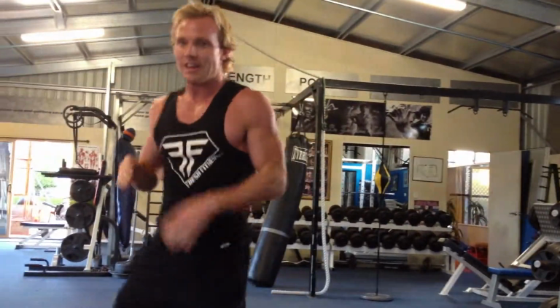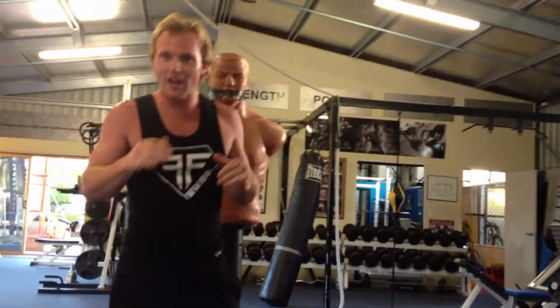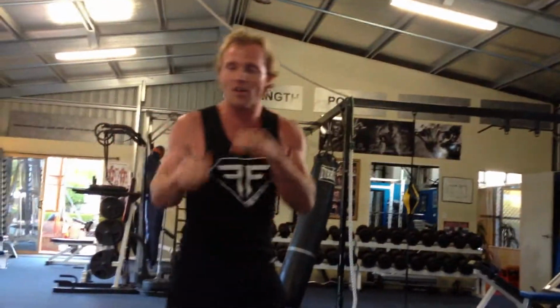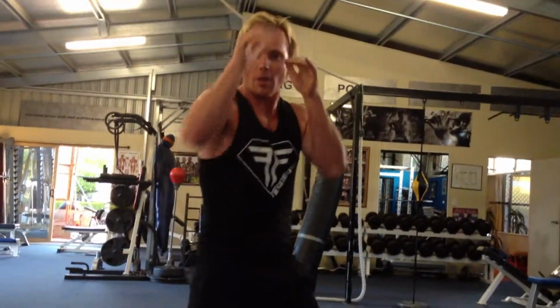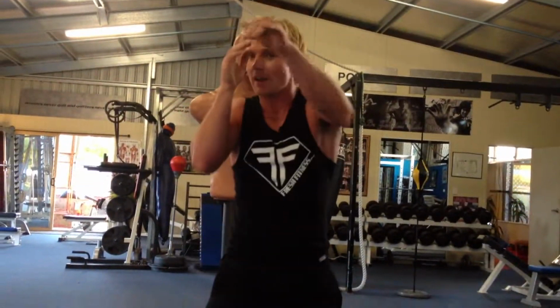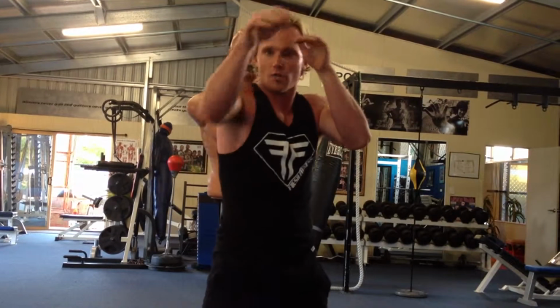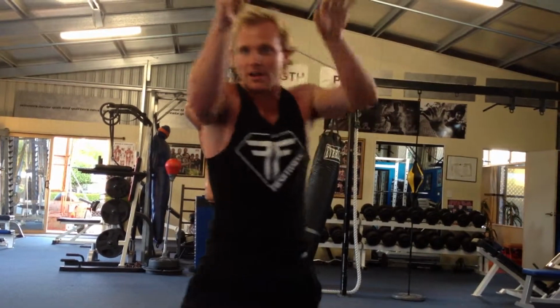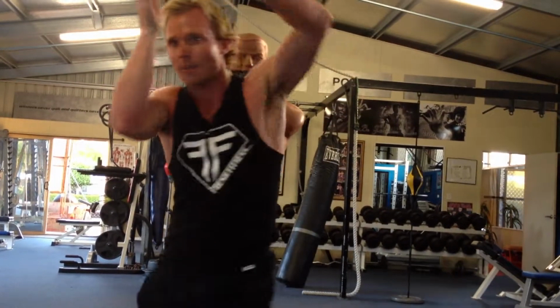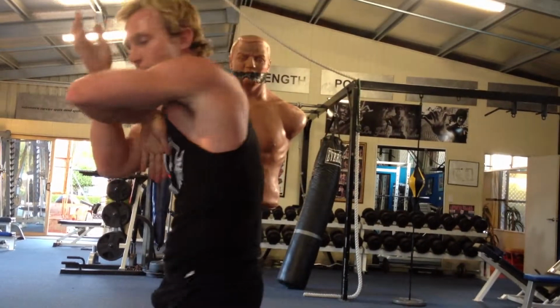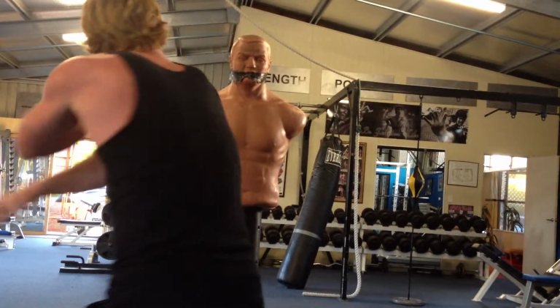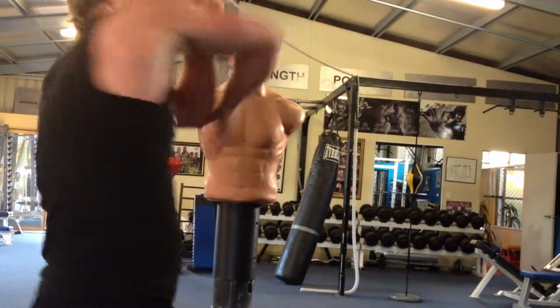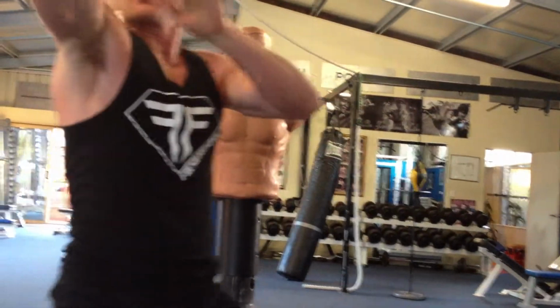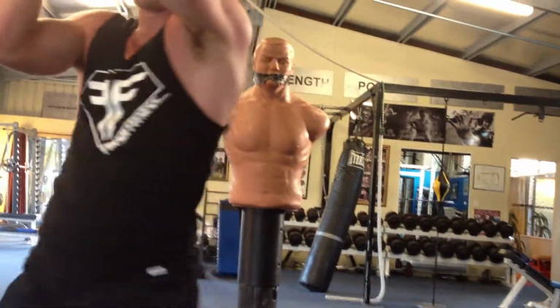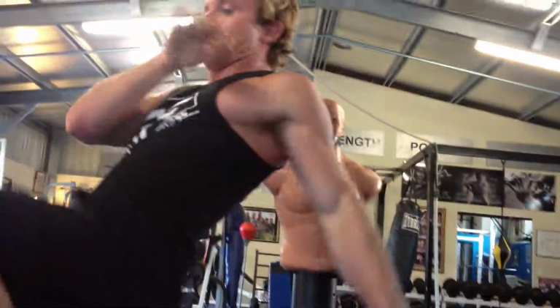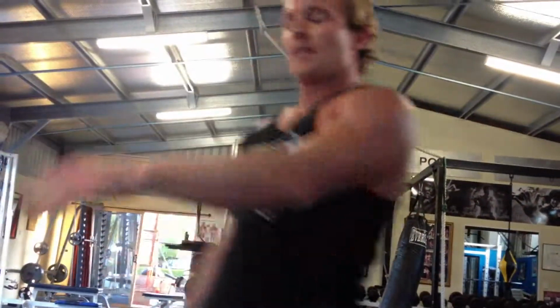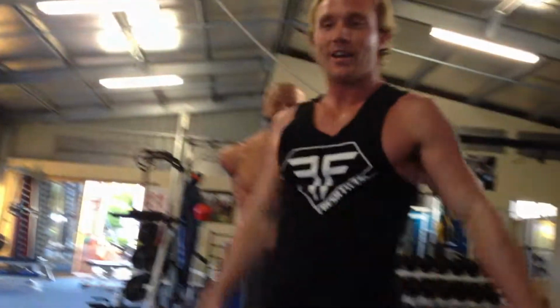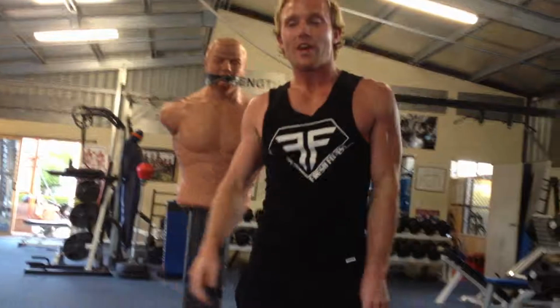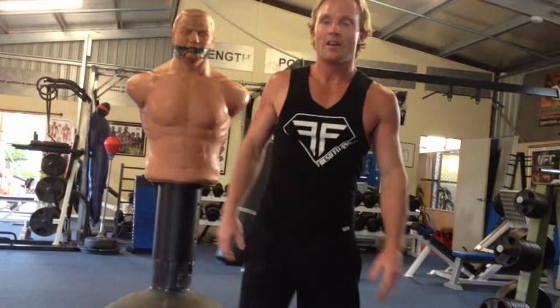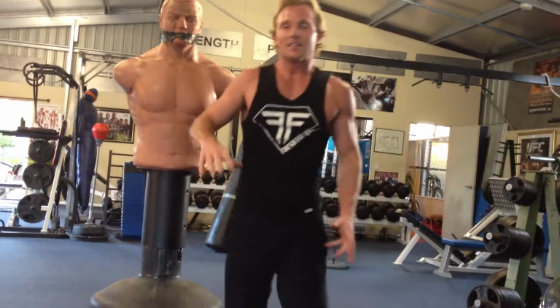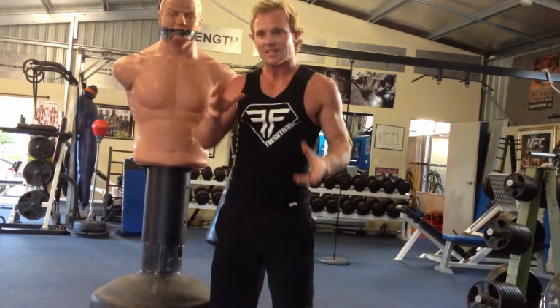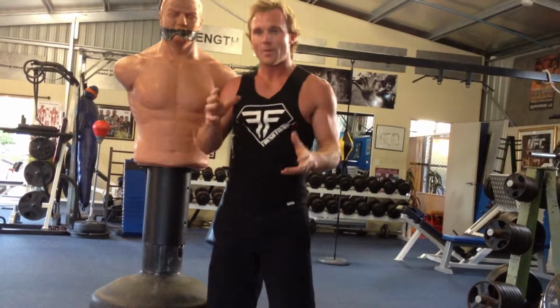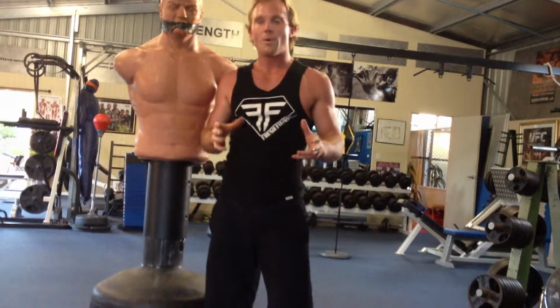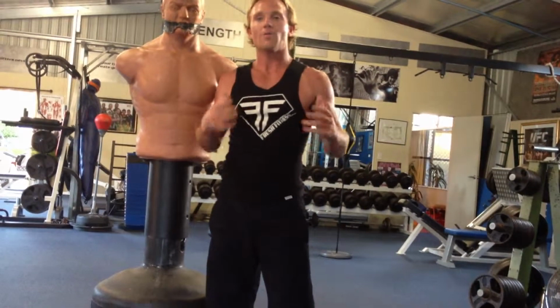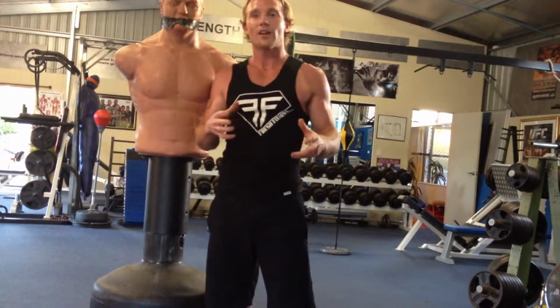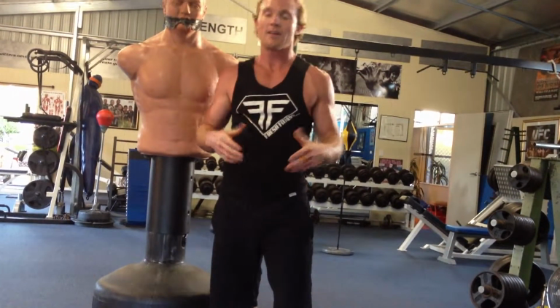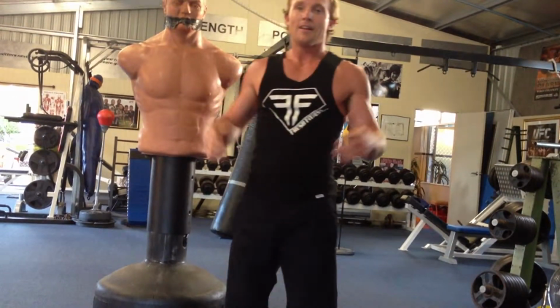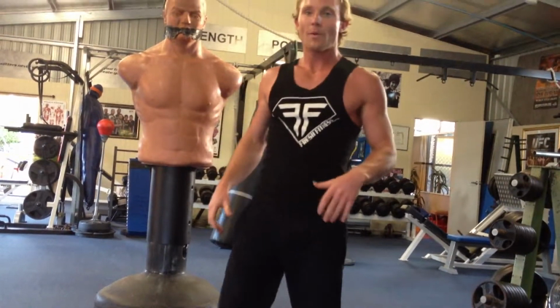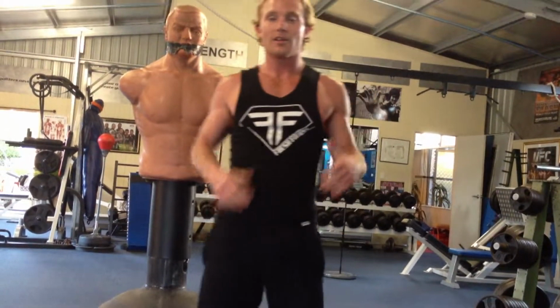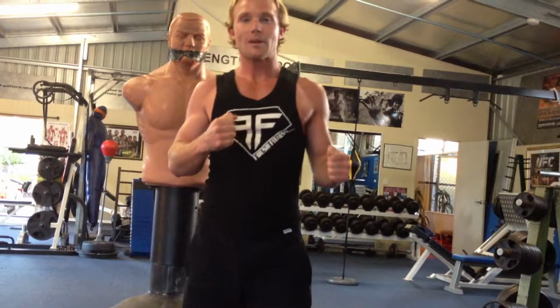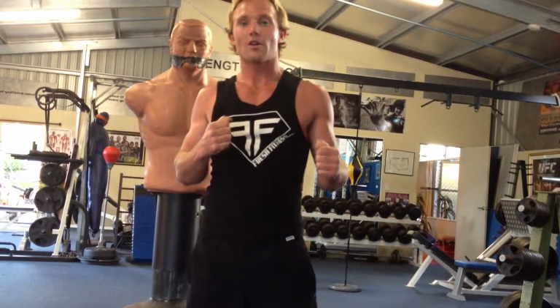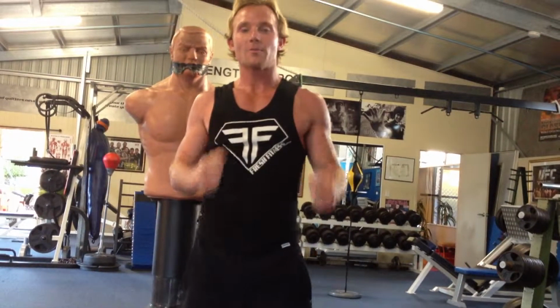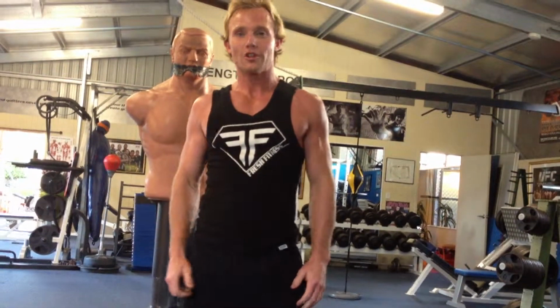Then you'll change sides: you go right, left, right, step left elbow, spin right, and then your left knee for the other side. This is a little bit more involved, but have fun with it. It'll give you something to work on at home, so enjoy it.